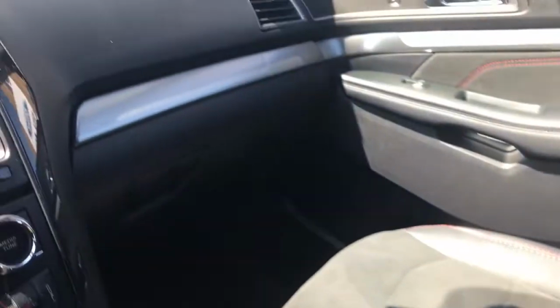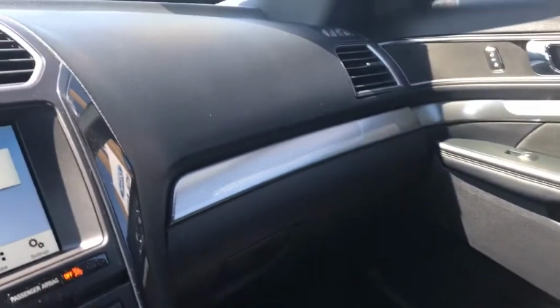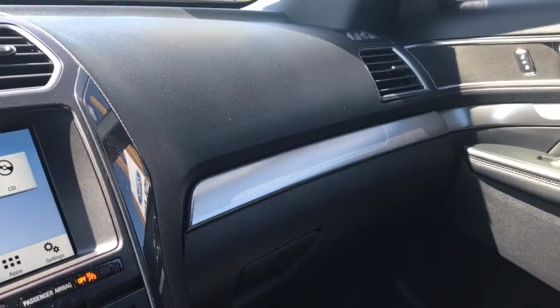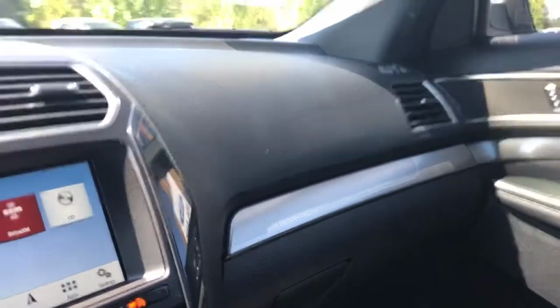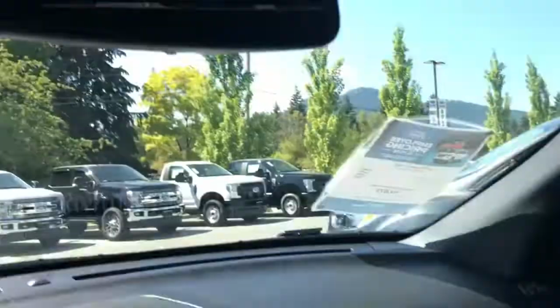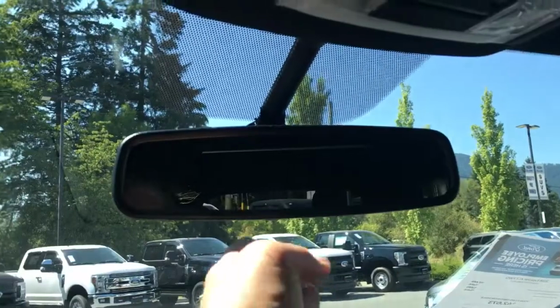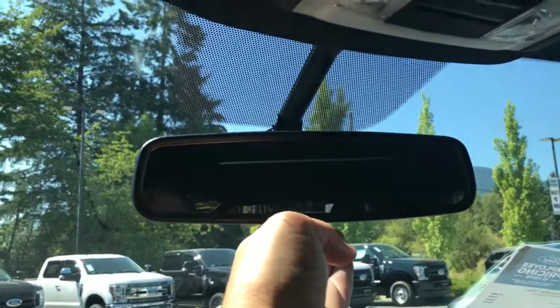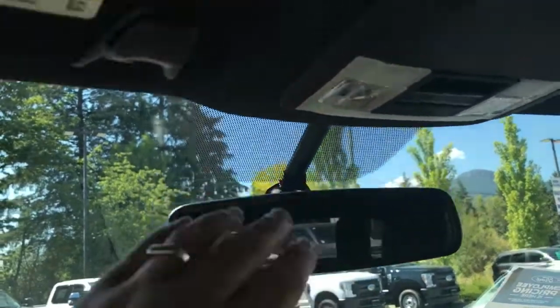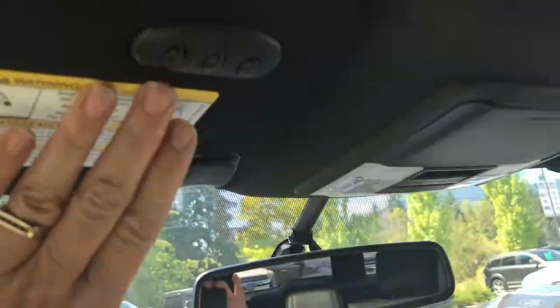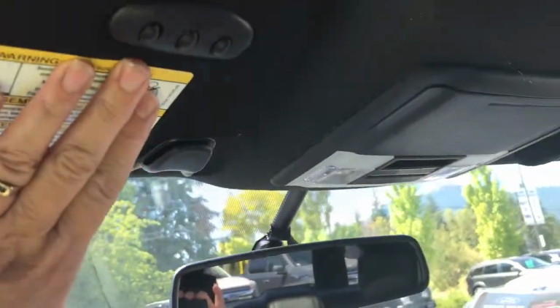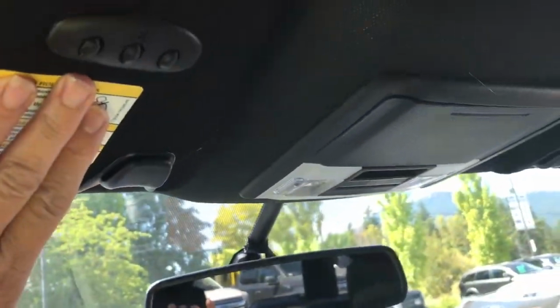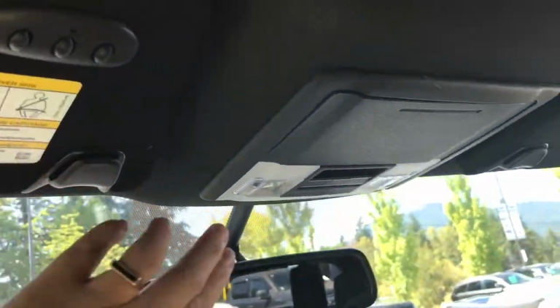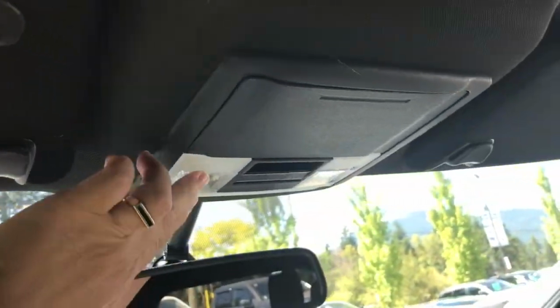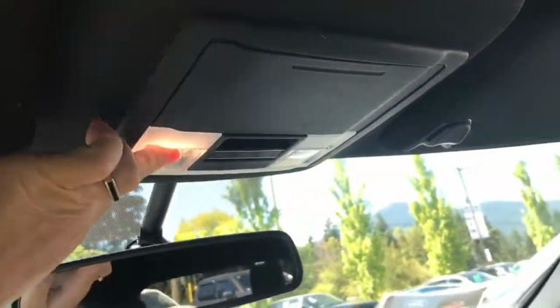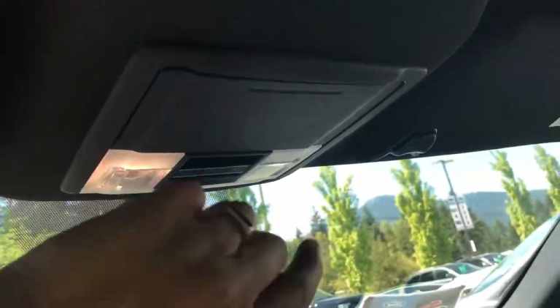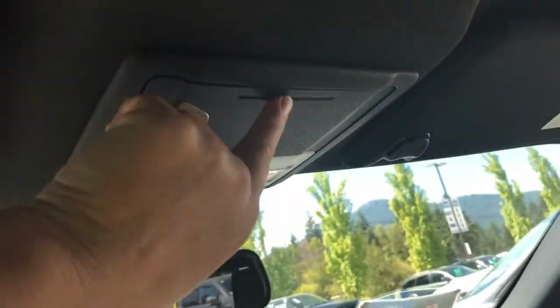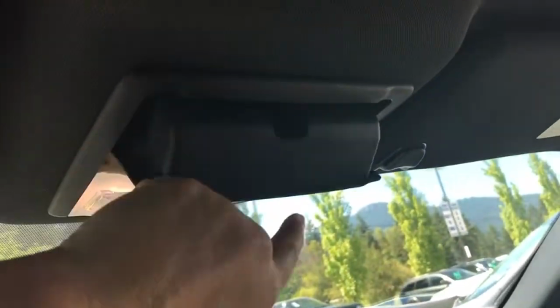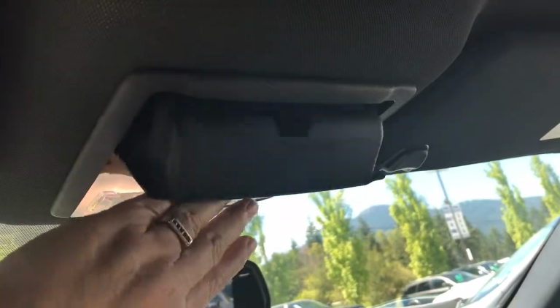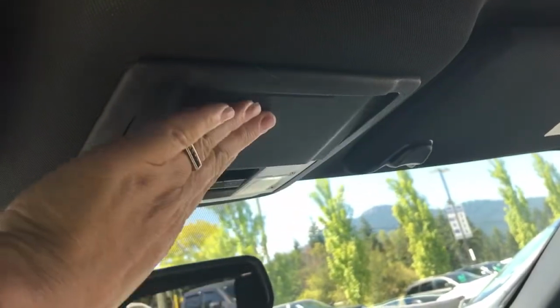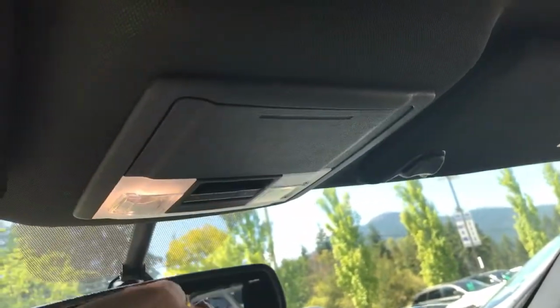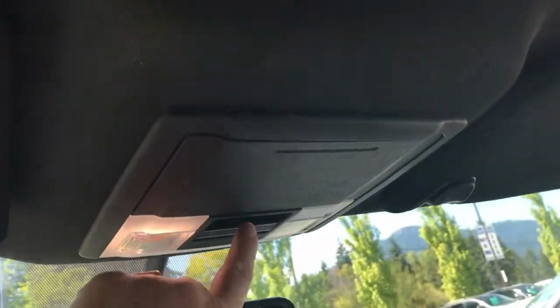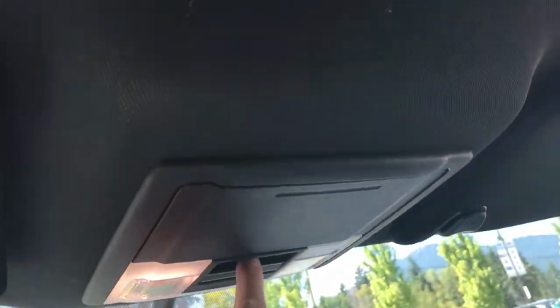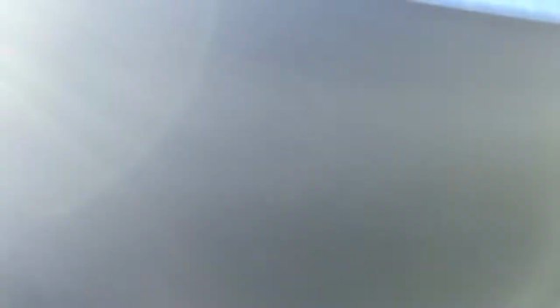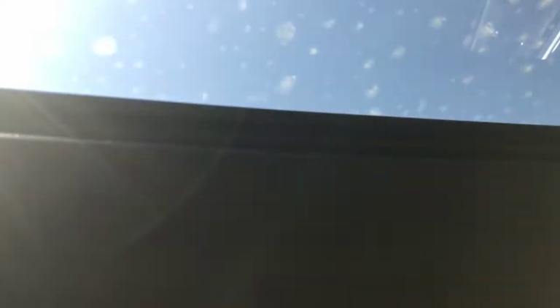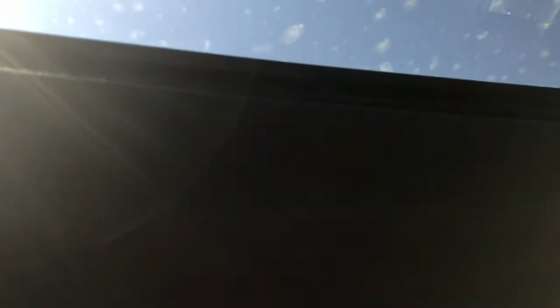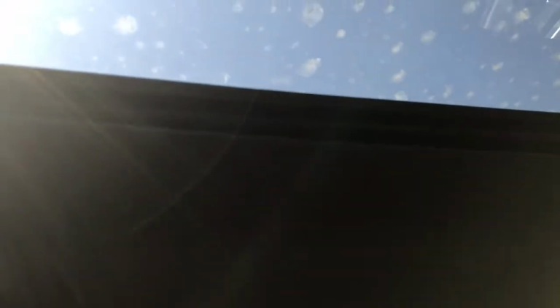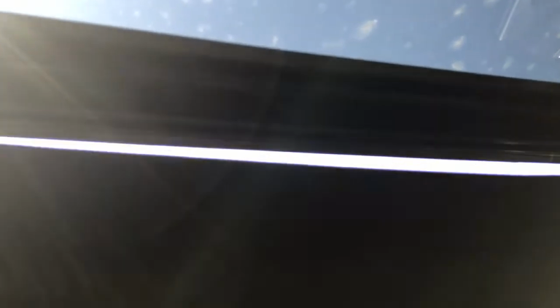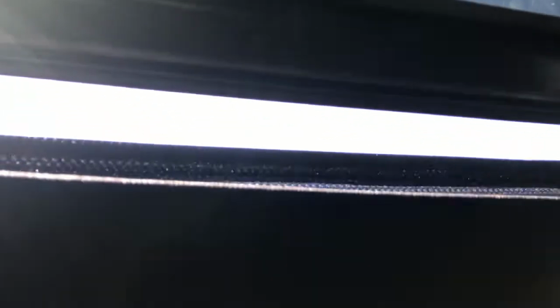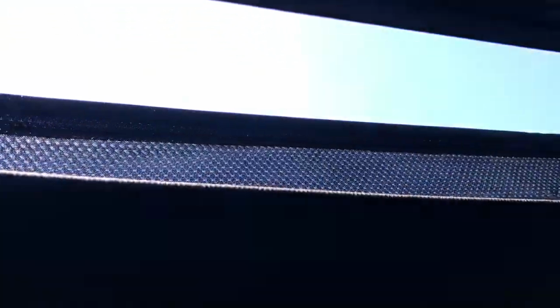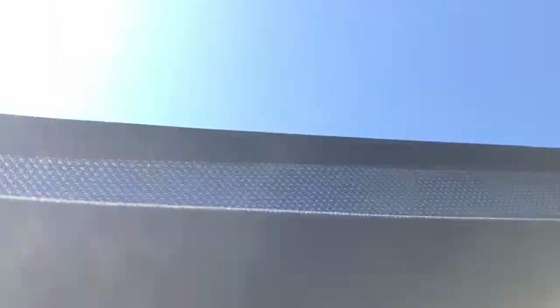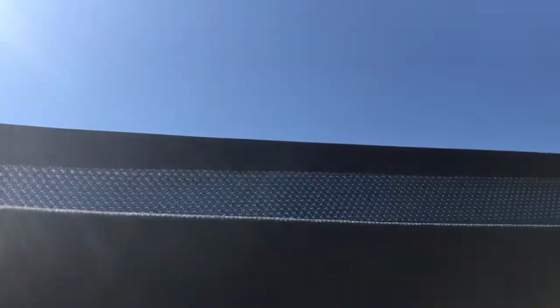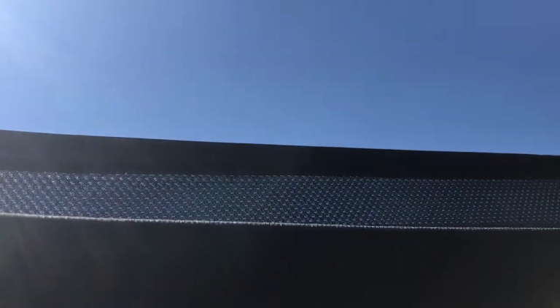Off to the side is a locking glove compartment, auto-dimming rear view mirror, universal garage door opener, lighting controls, and a sunglass holder. And on a nice day like today, just slide open that sunroof — it's a push of a button and you've got some nice fresh air.